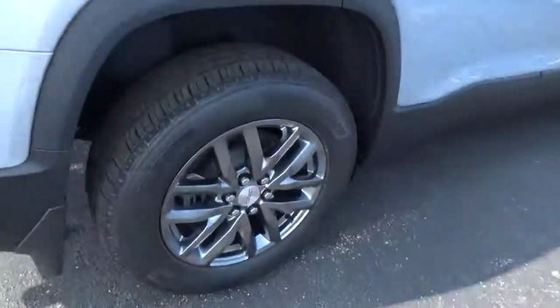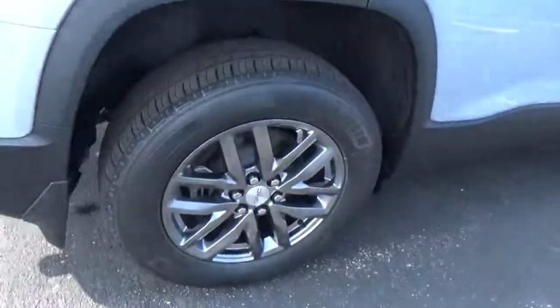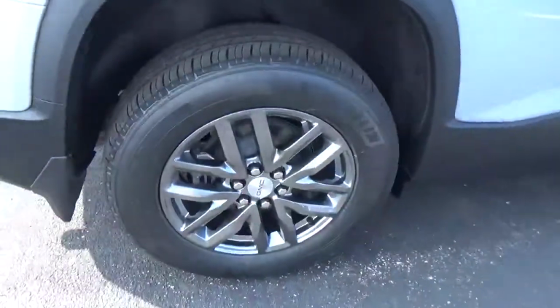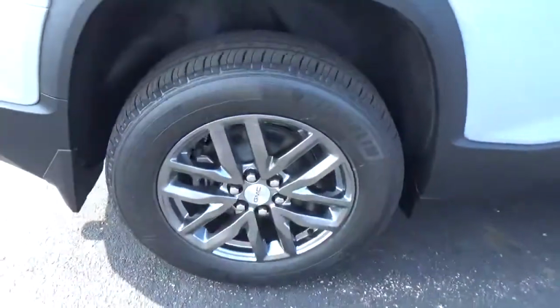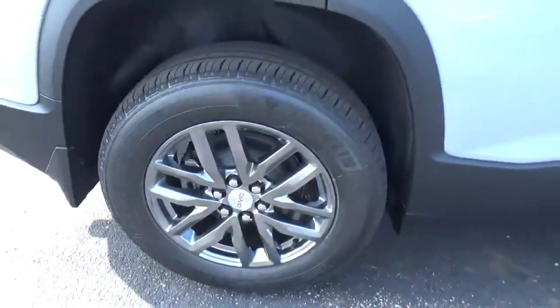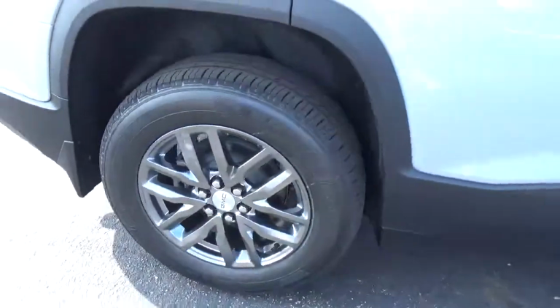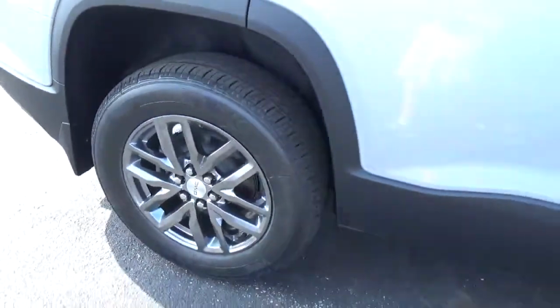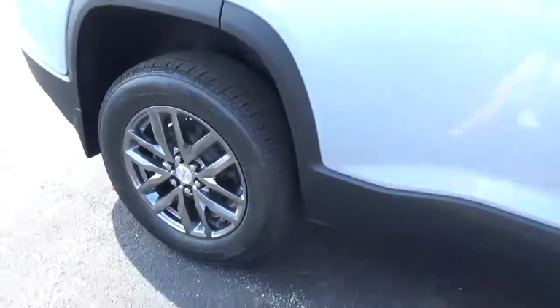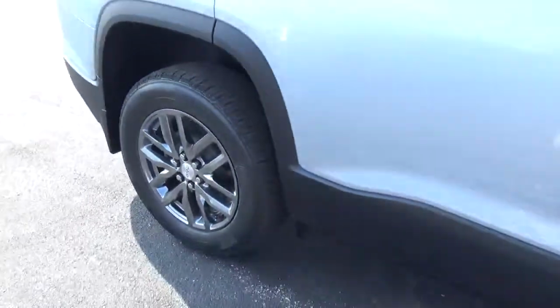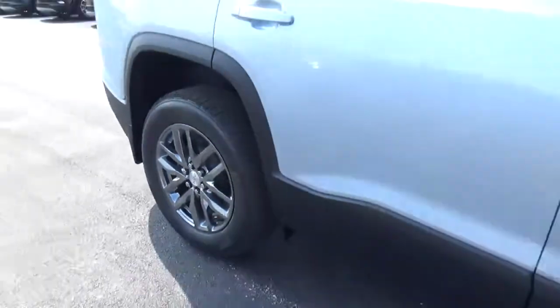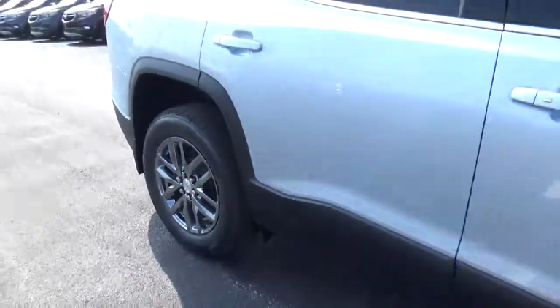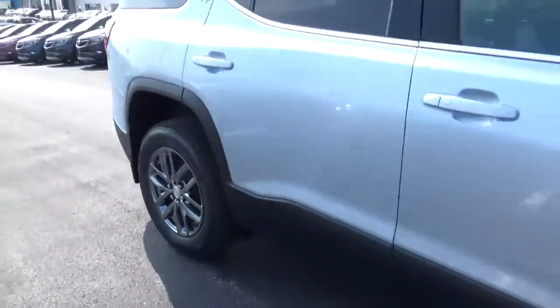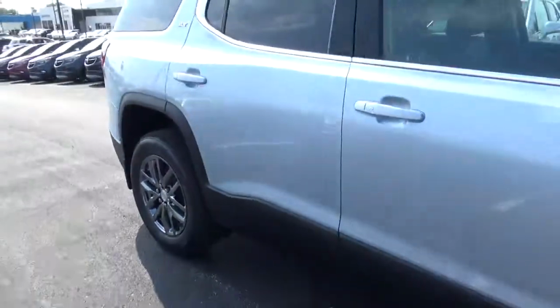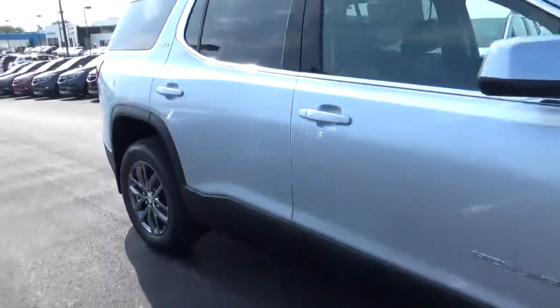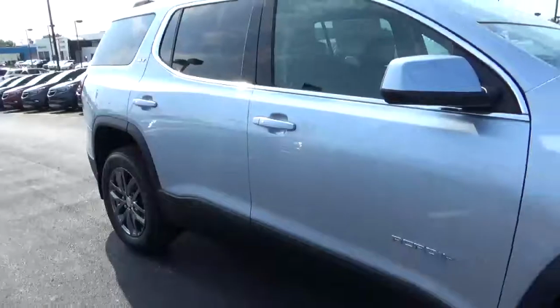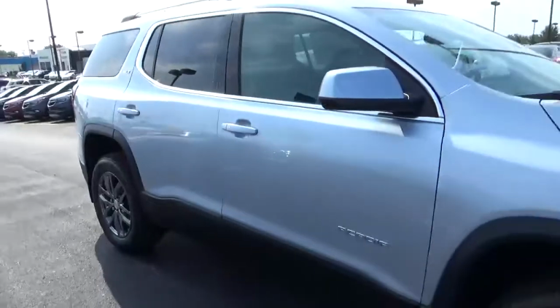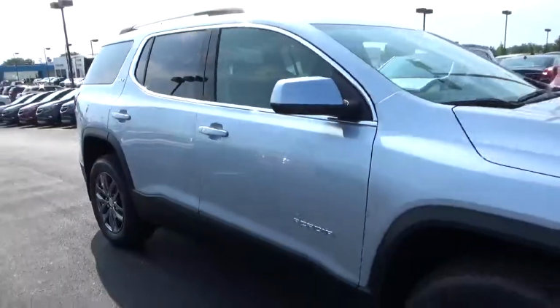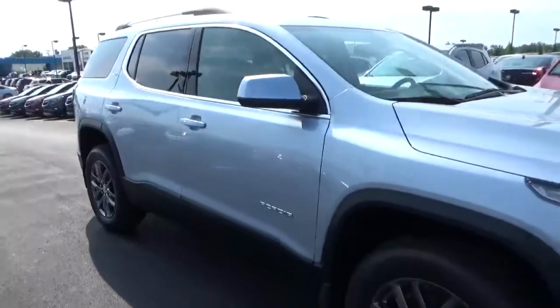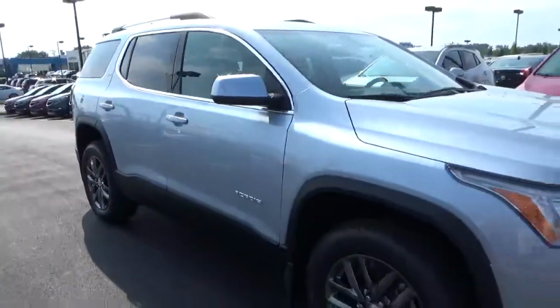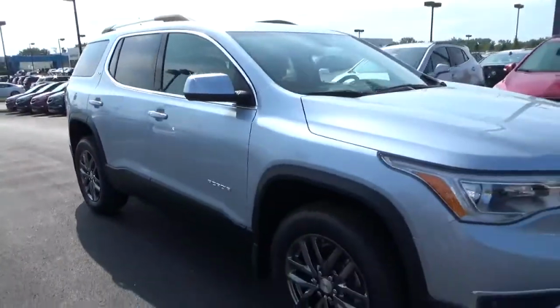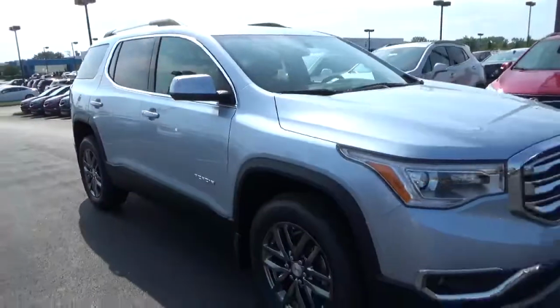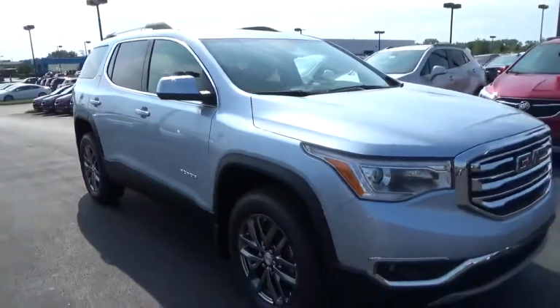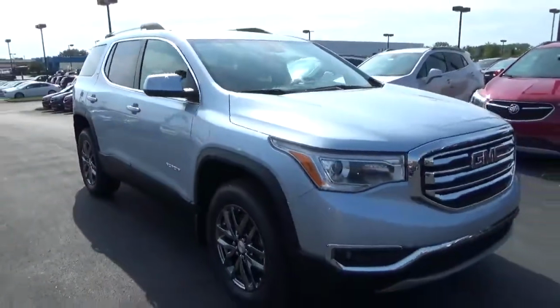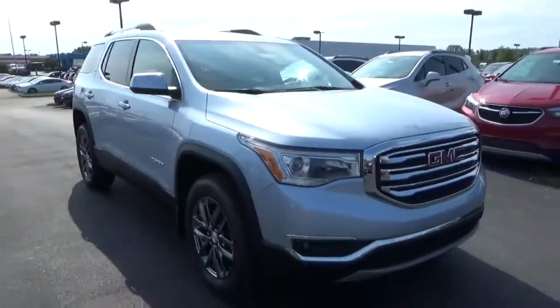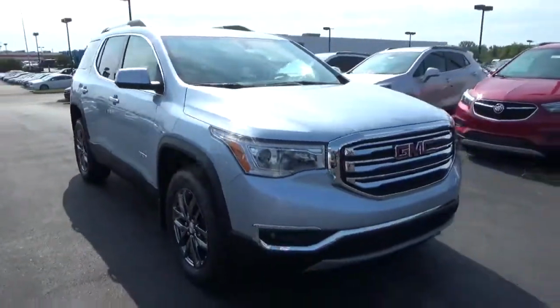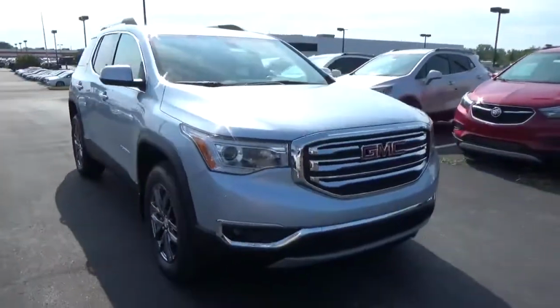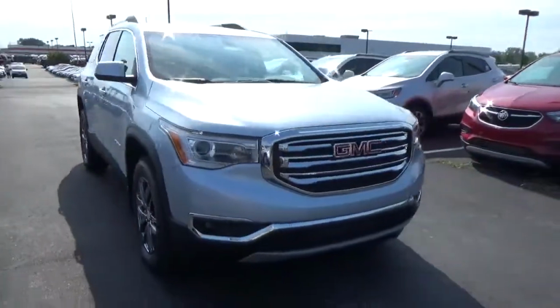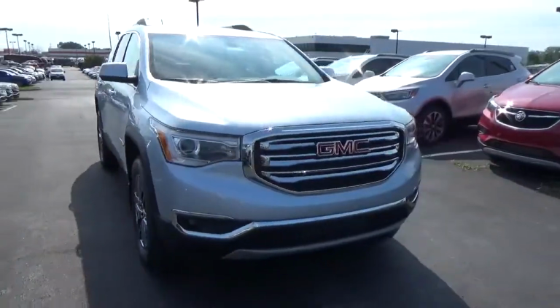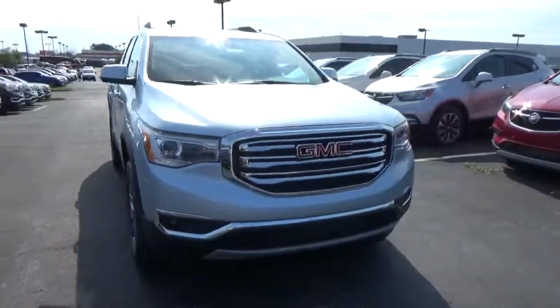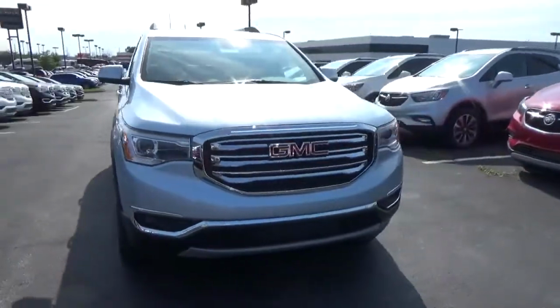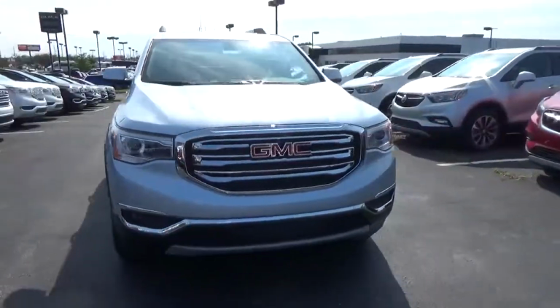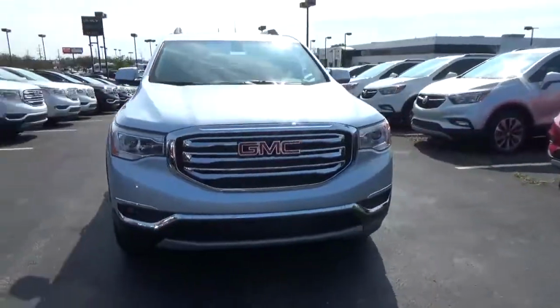Alloy wheels. 4-wheel disc brakes. Fog lights.